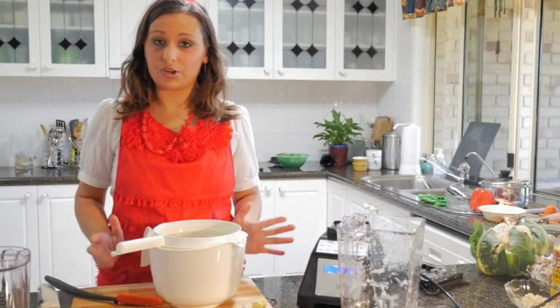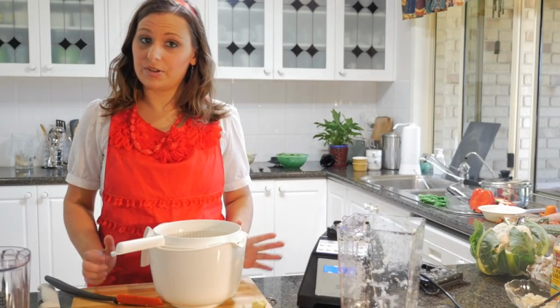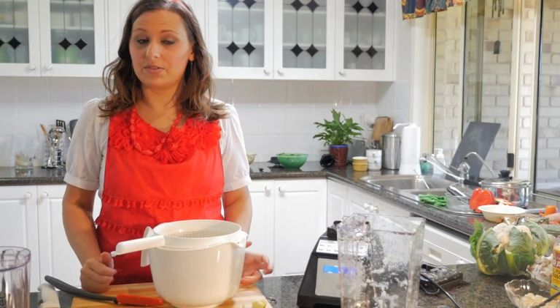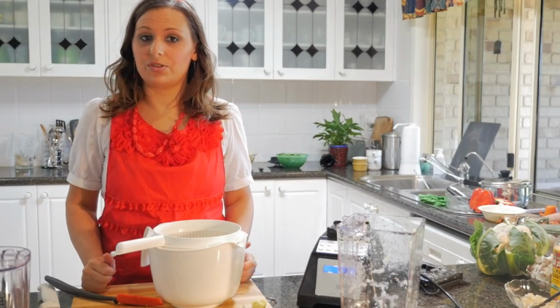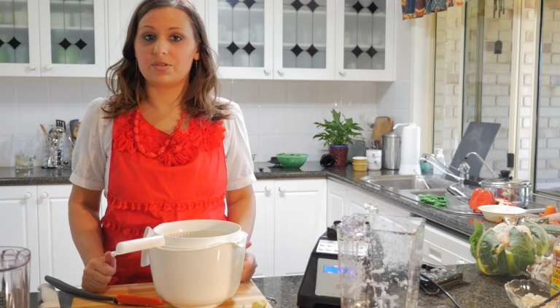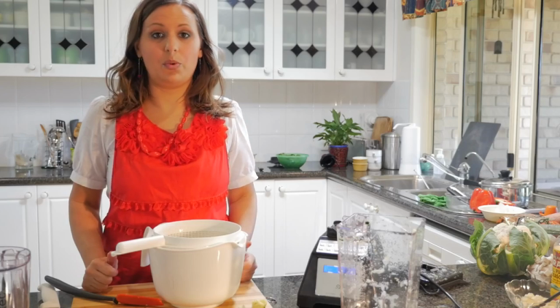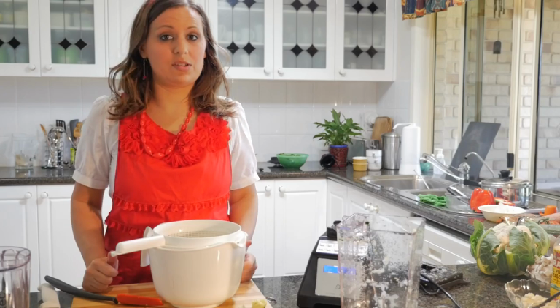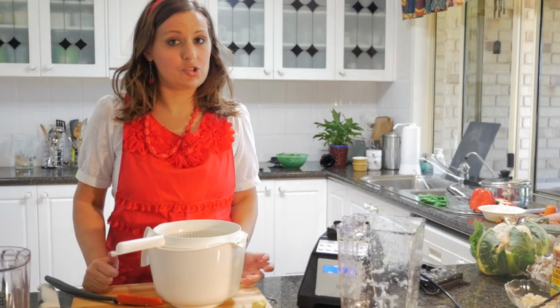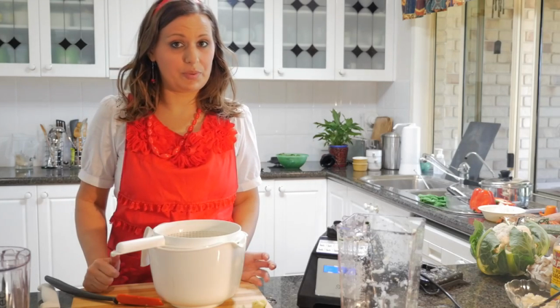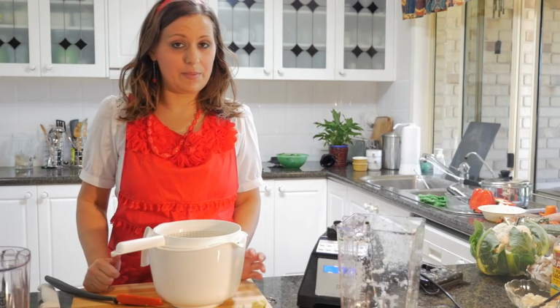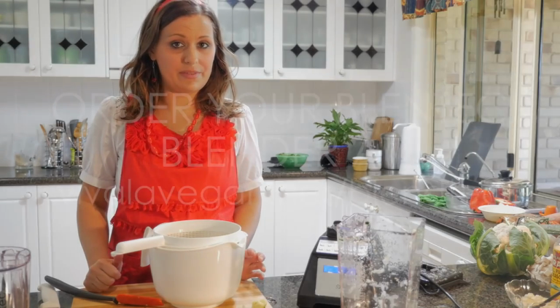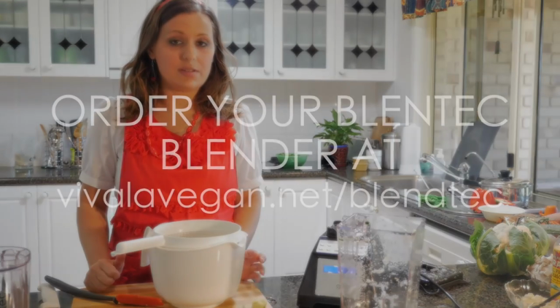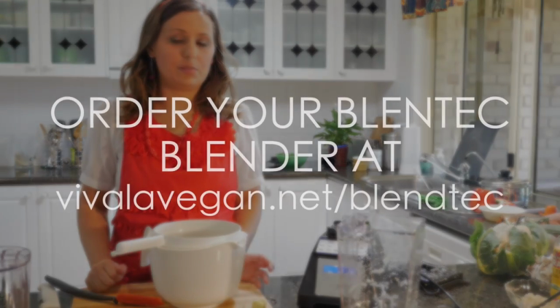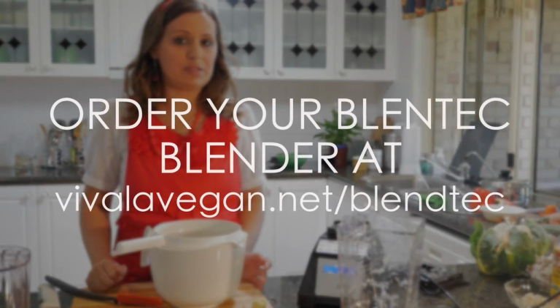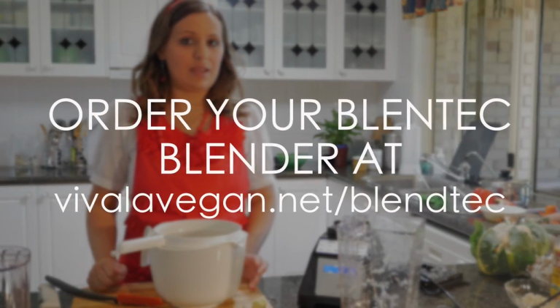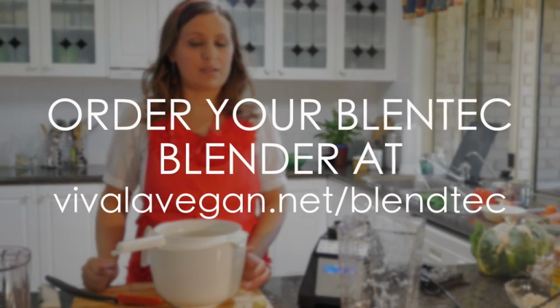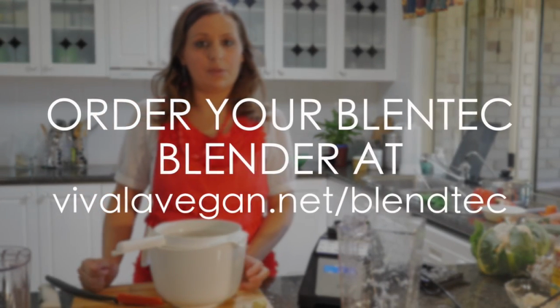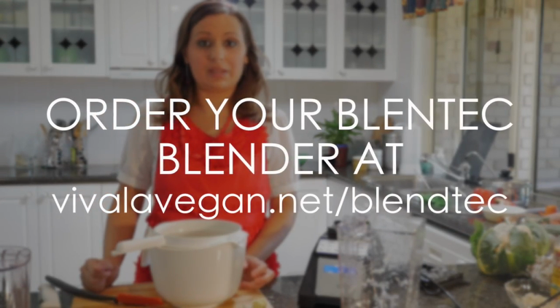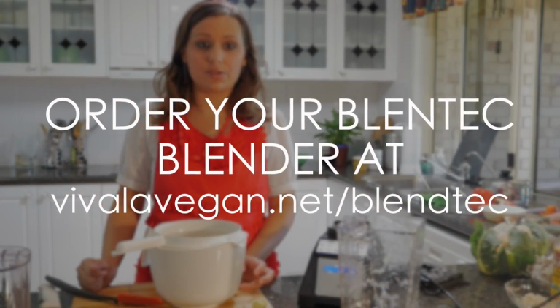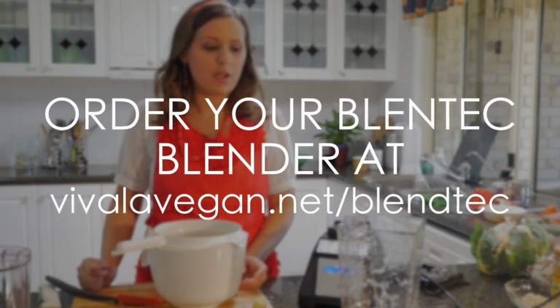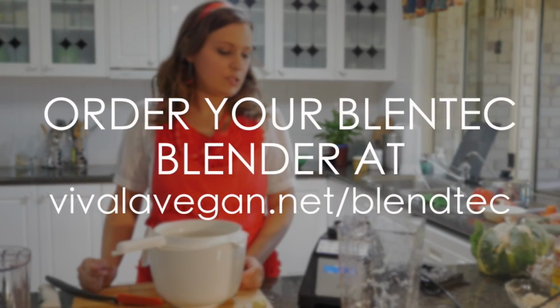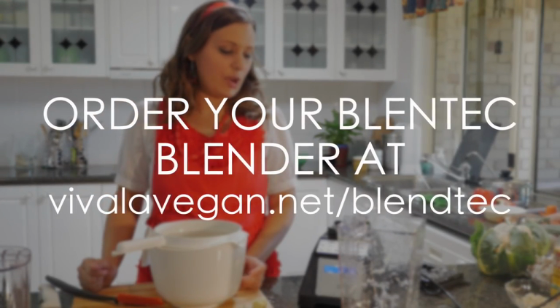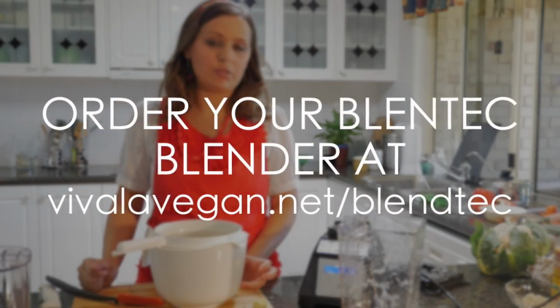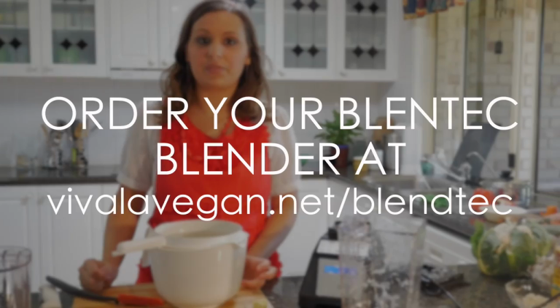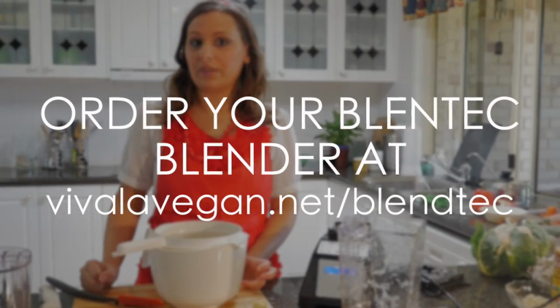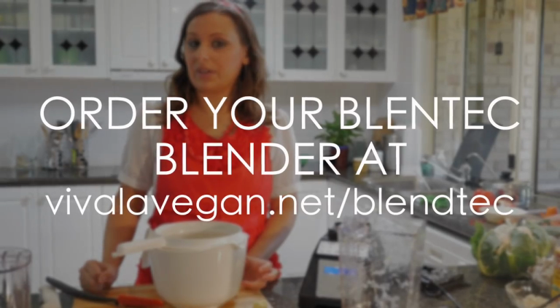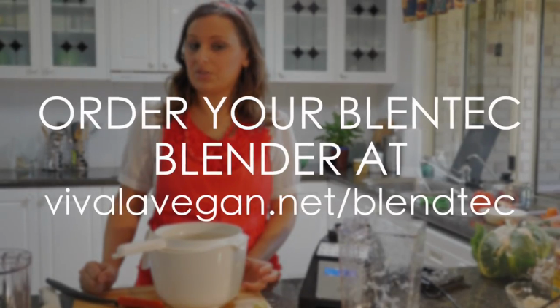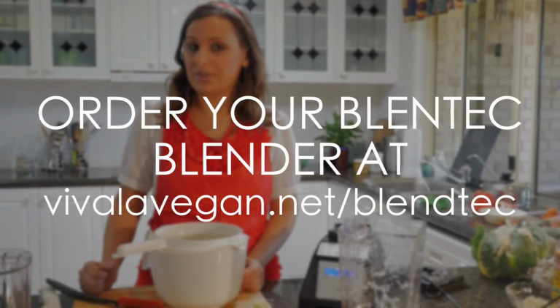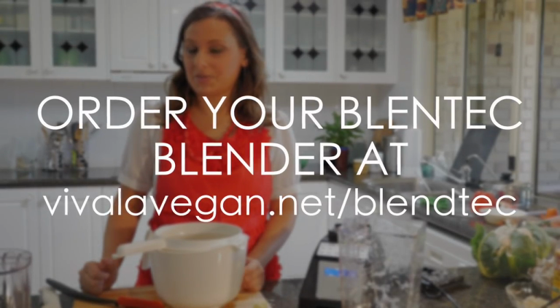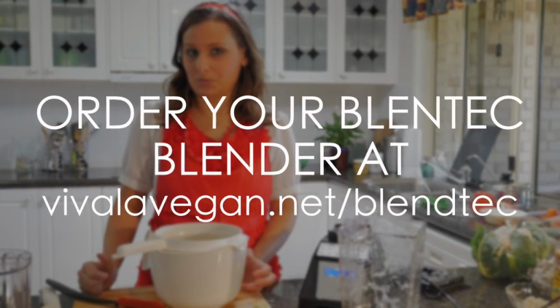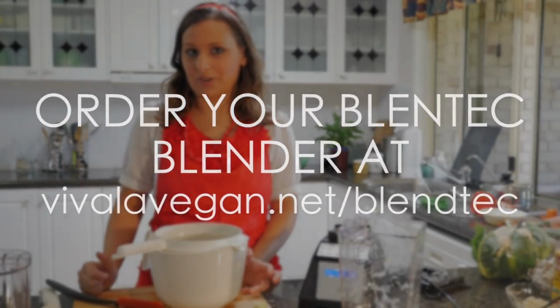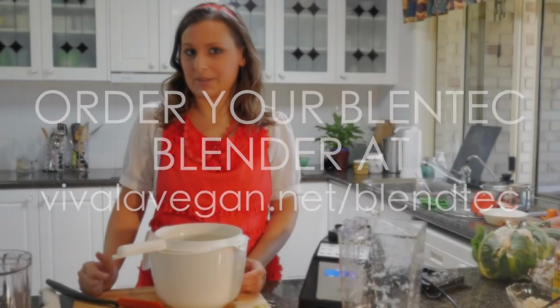I've just shown you how to use the wet chopping method in the Blendtec blender. Have a look at vivalavegan.net for more recipes.